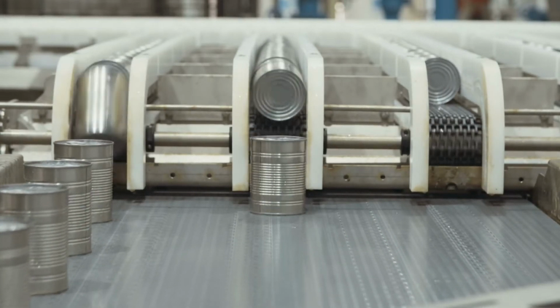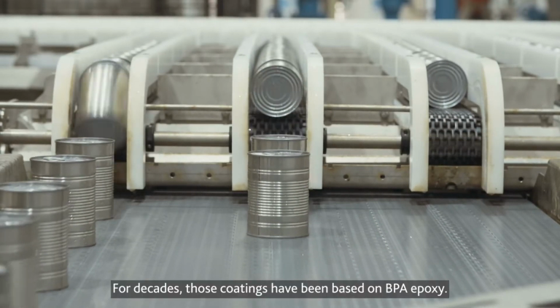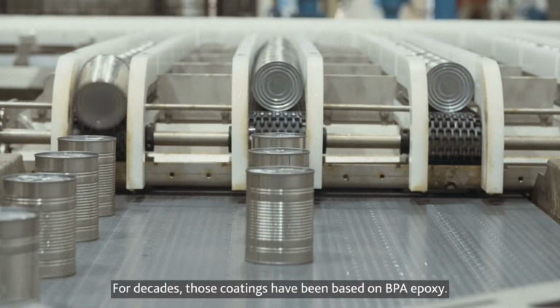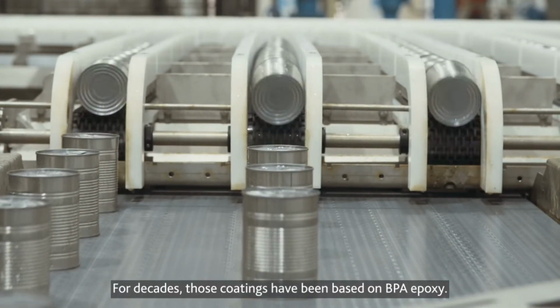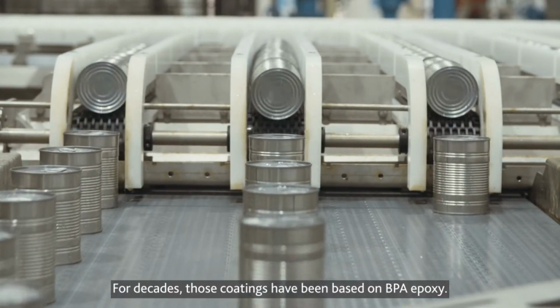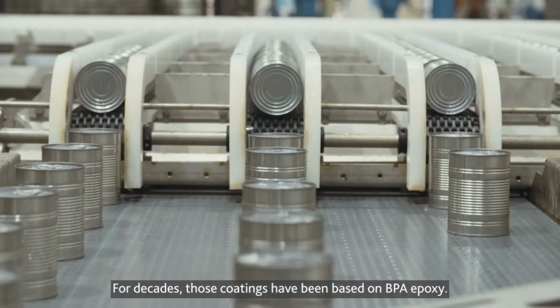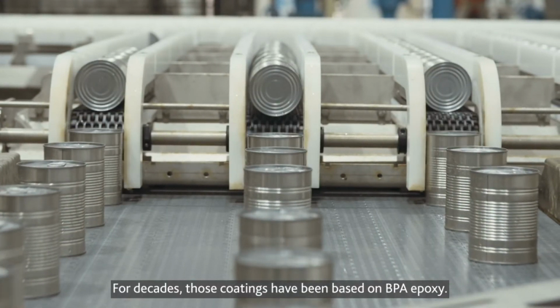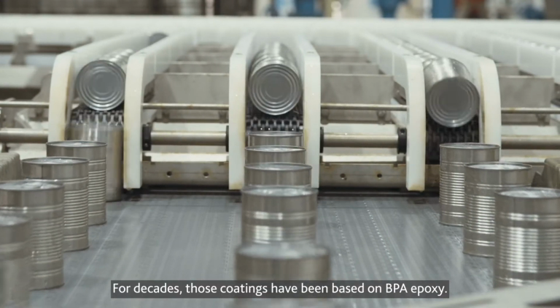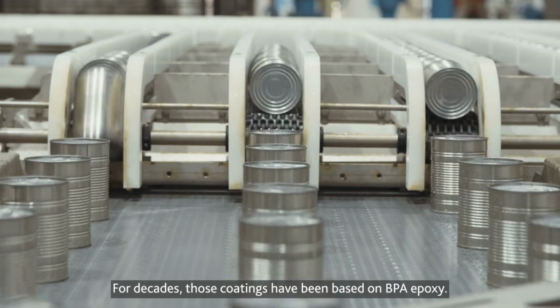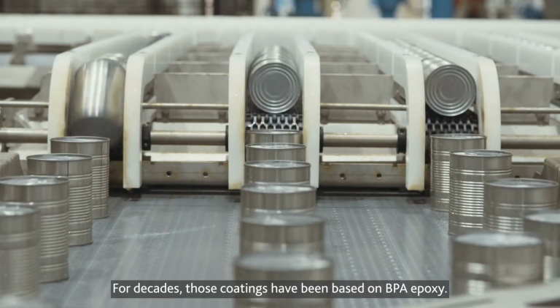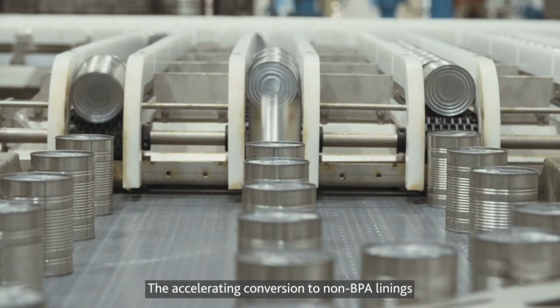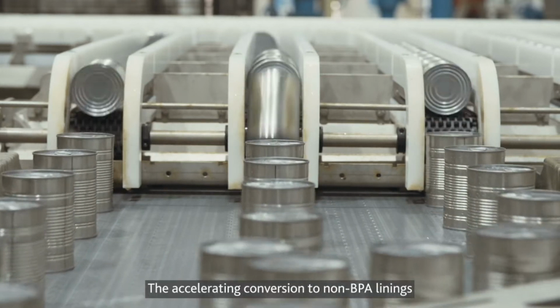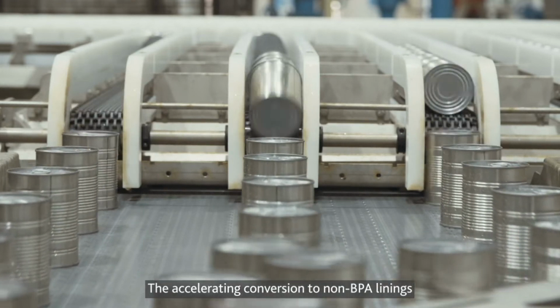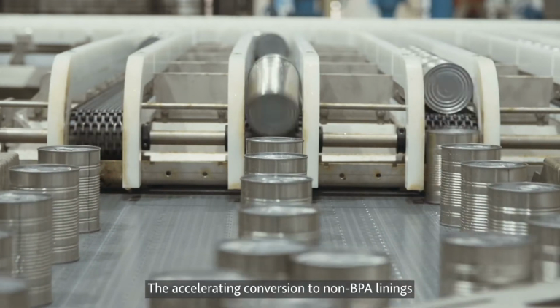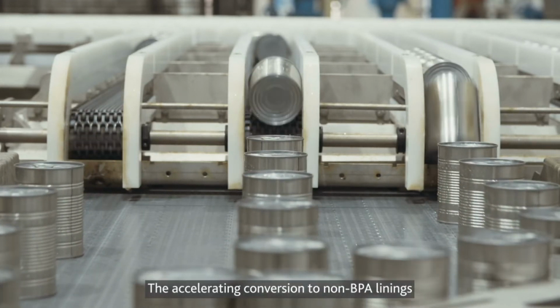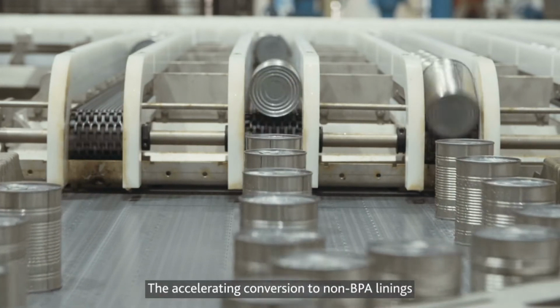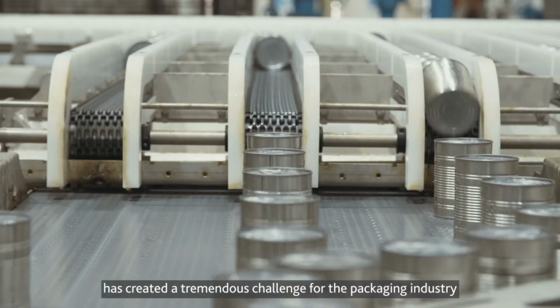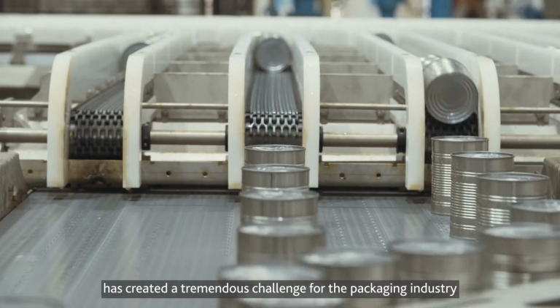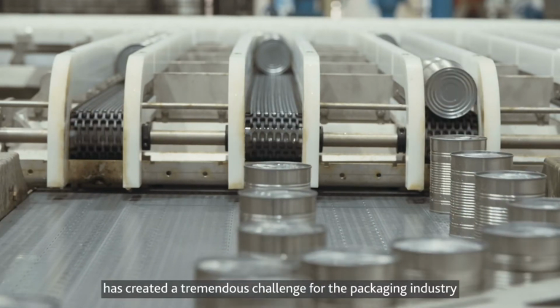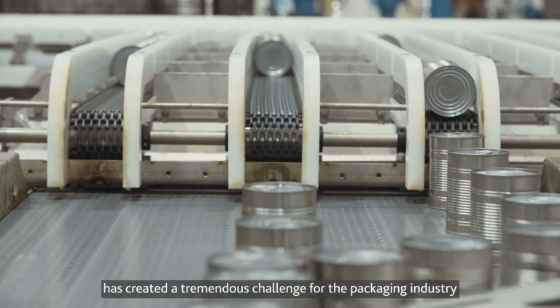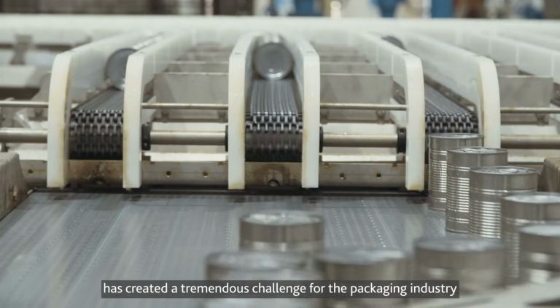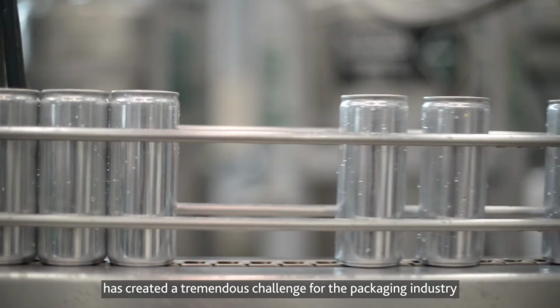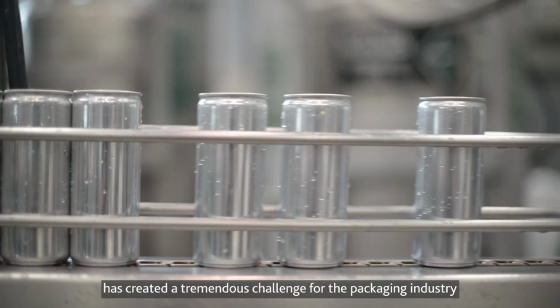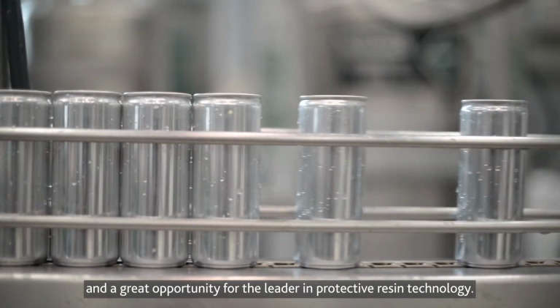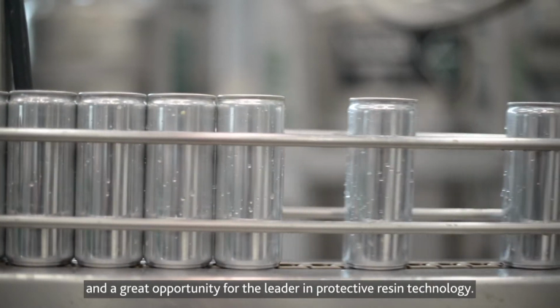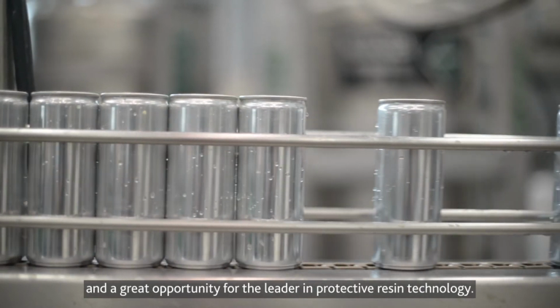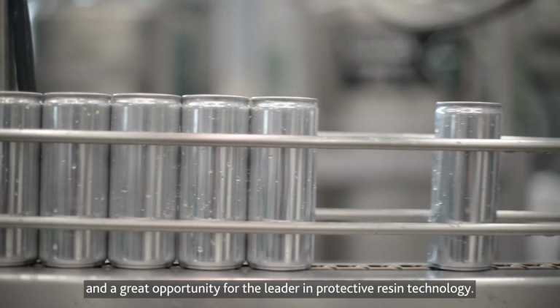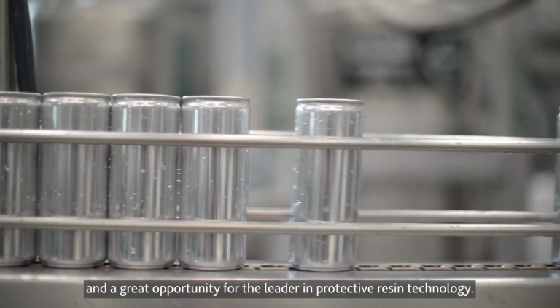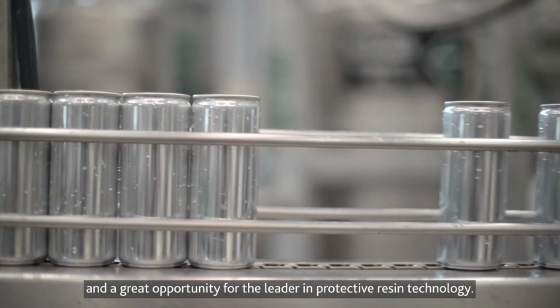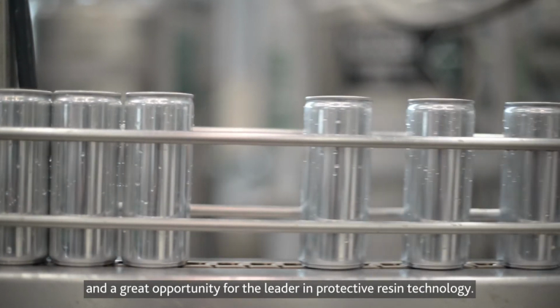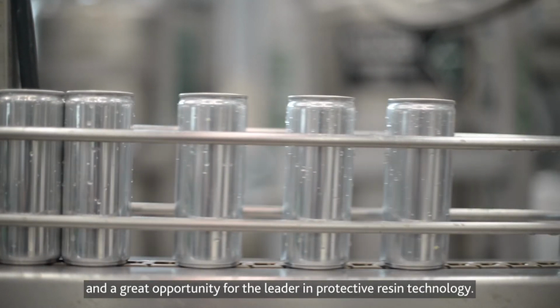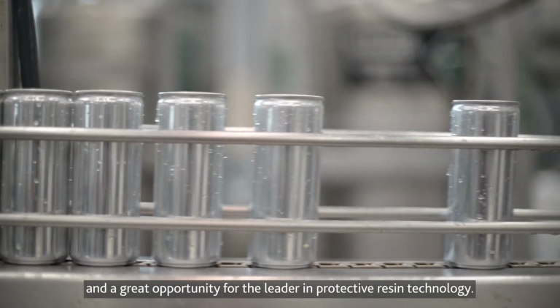For decades, those coatings have been based on BPA epoxy. The accelerating conversion to non-BPA linings has created a tremendous challenge for the packaging industry and a great opportunity for the leader in protective resin technology.